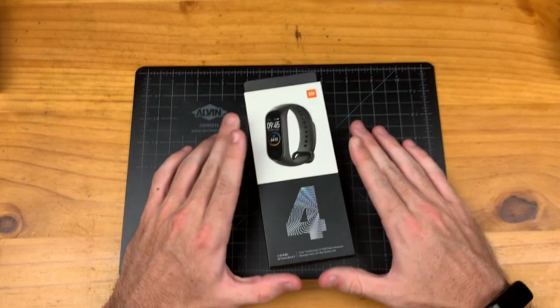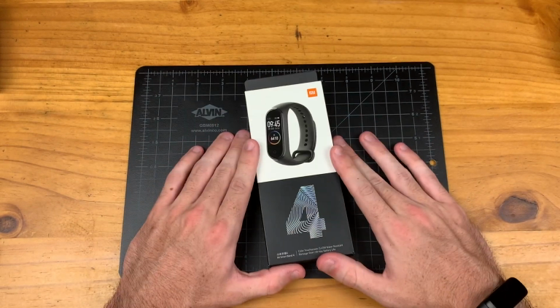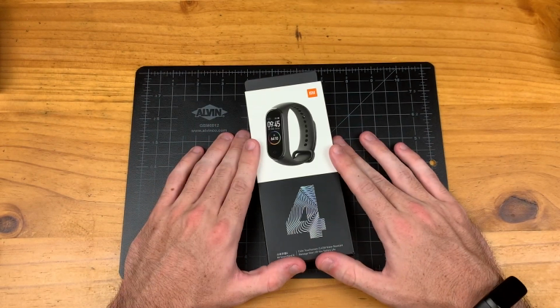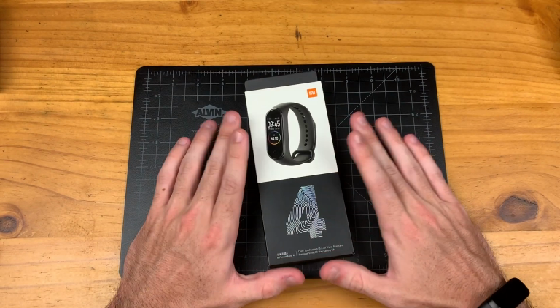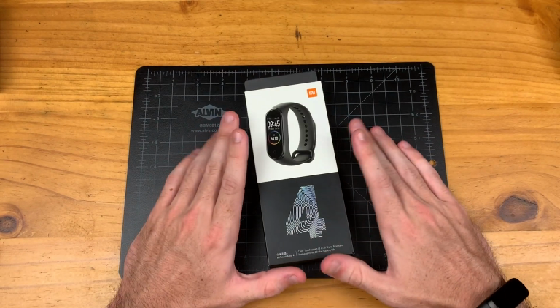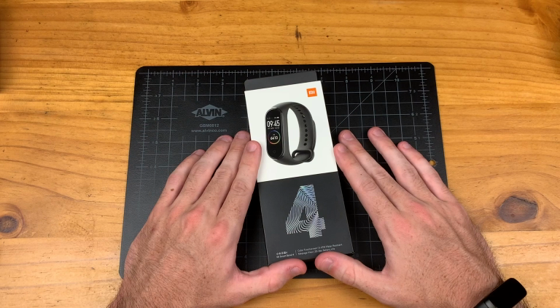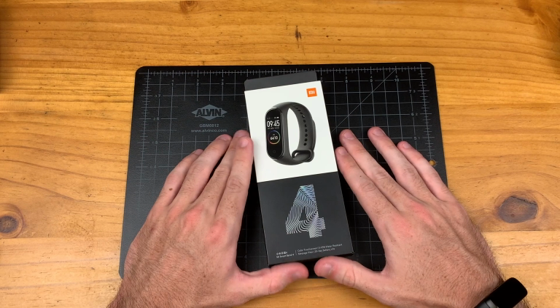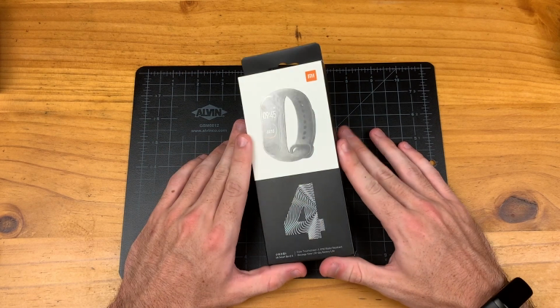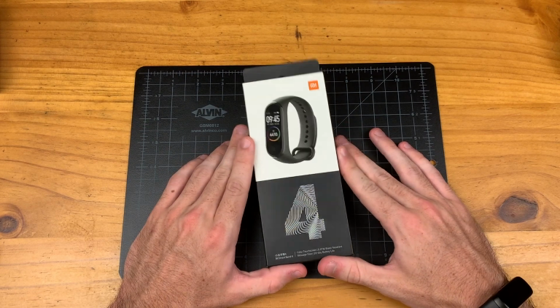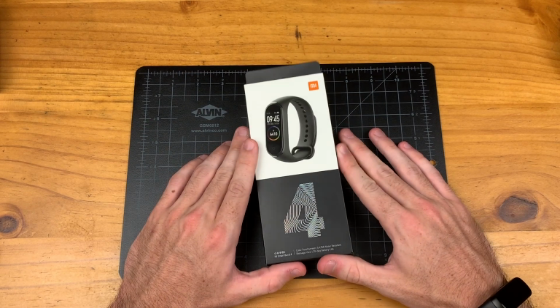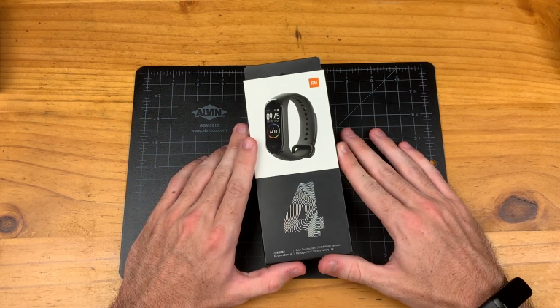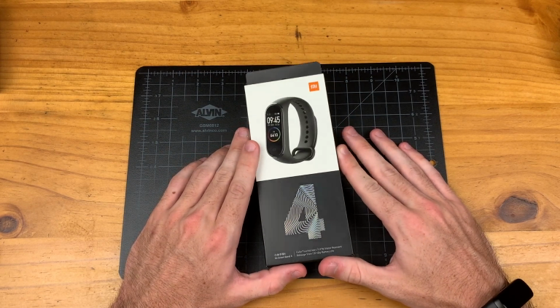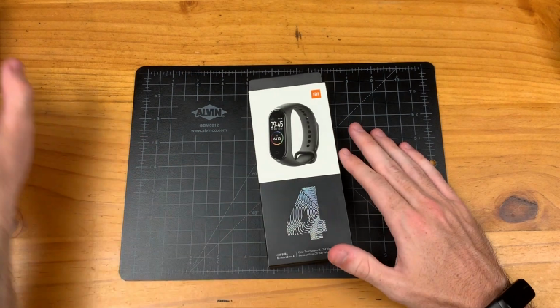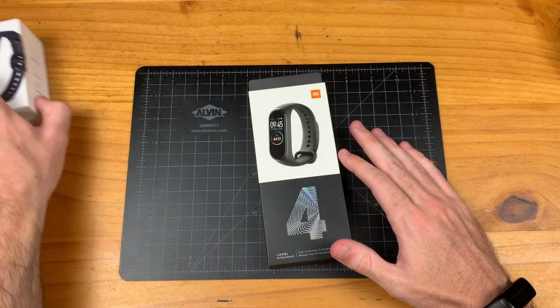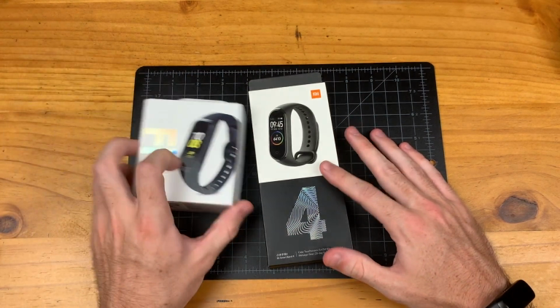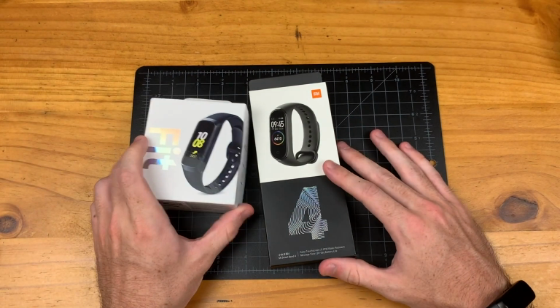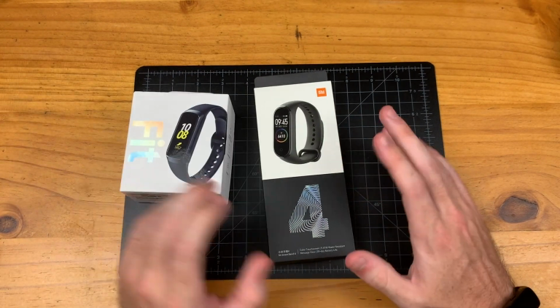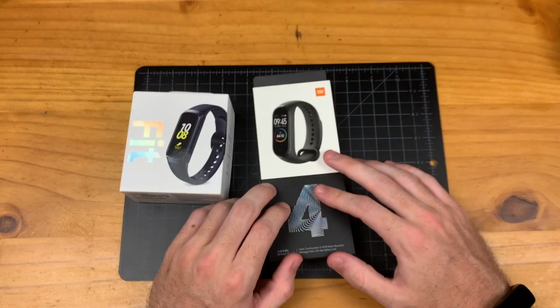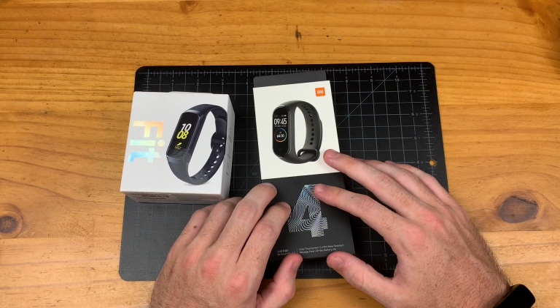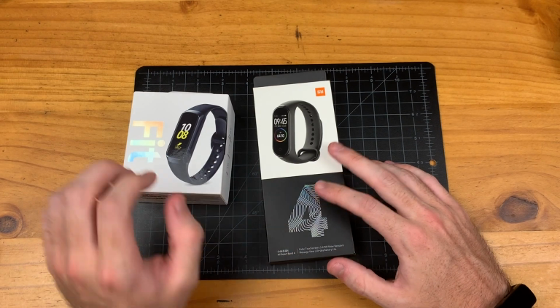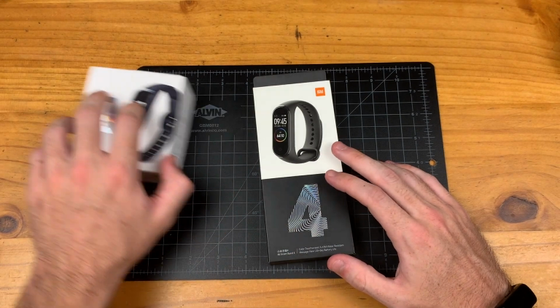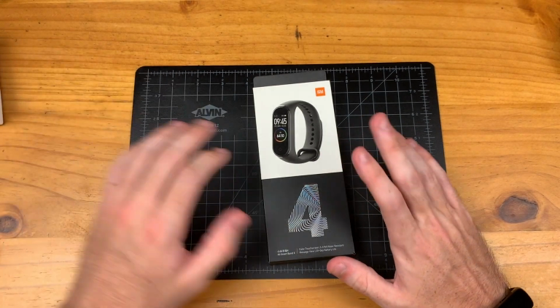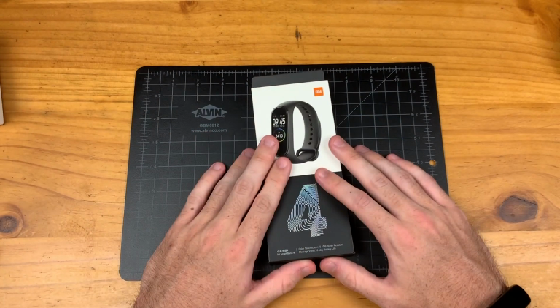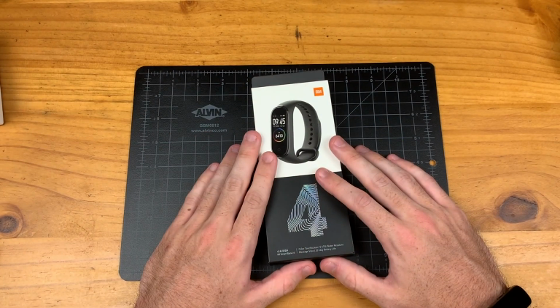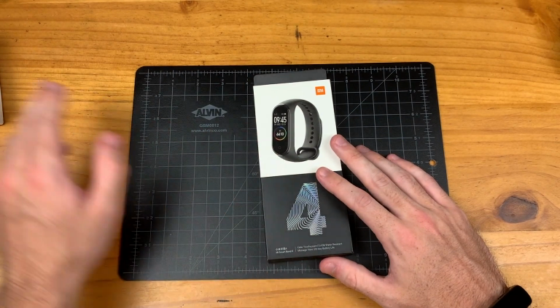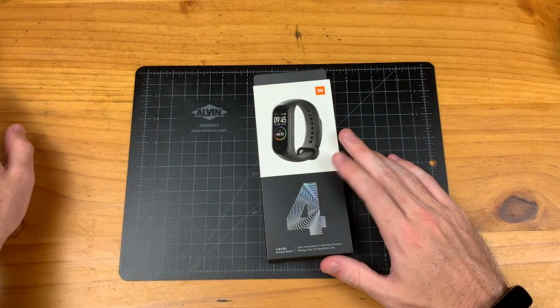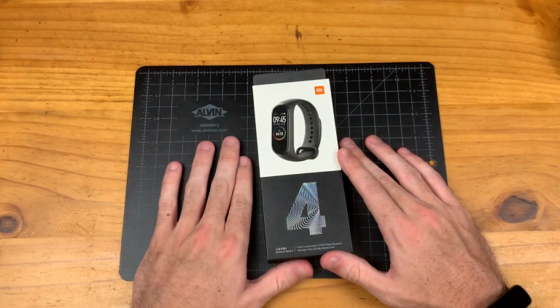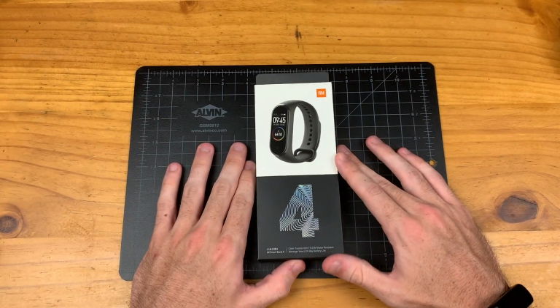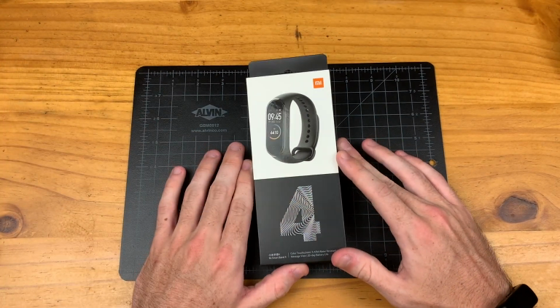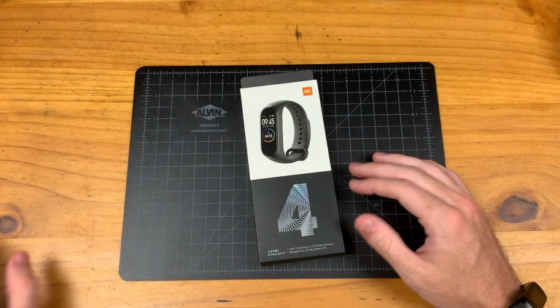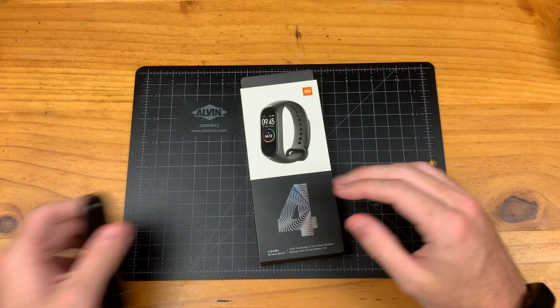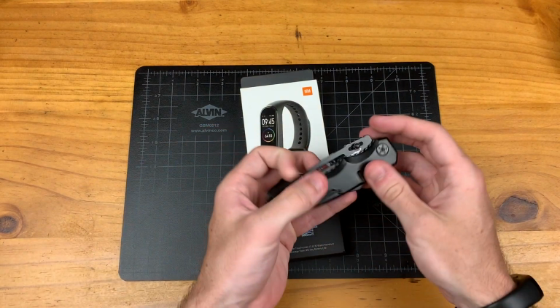I've received maybe hundreds of comments on the Mi Band 4 and how it is better than the Galaxy Fit and that I needed to check it out. So we now have it here — it is time to check it out.